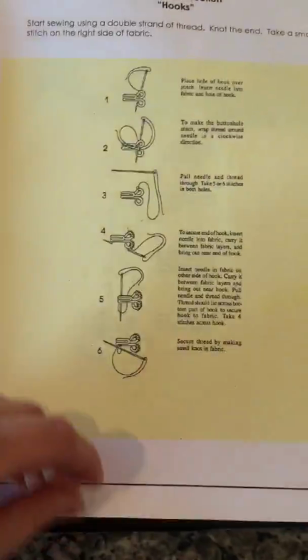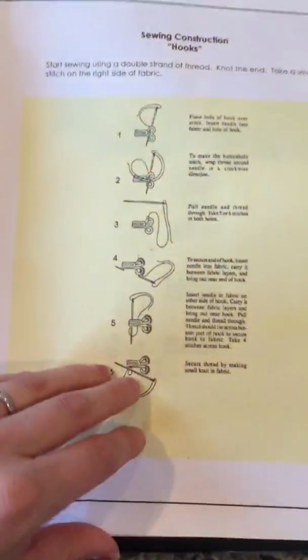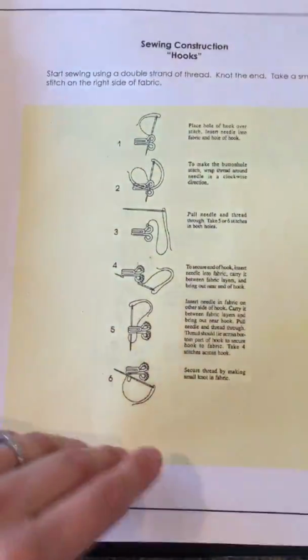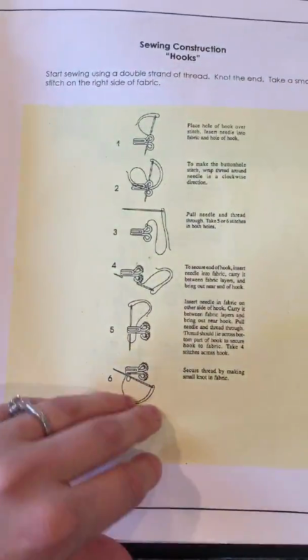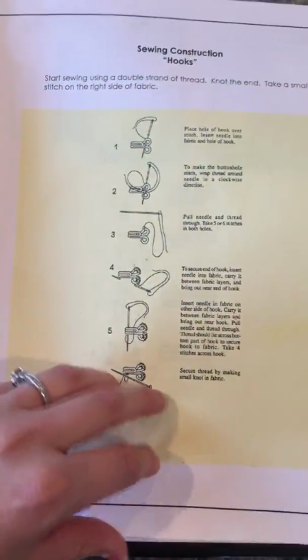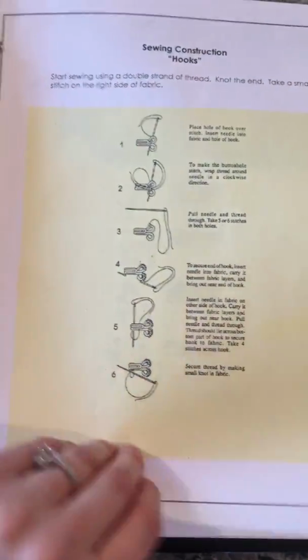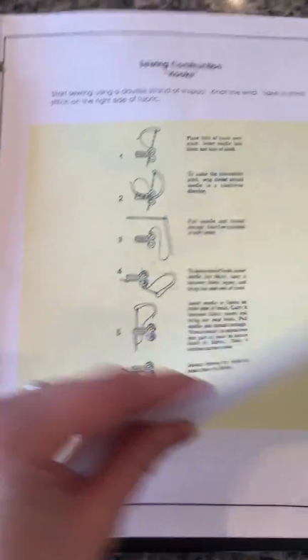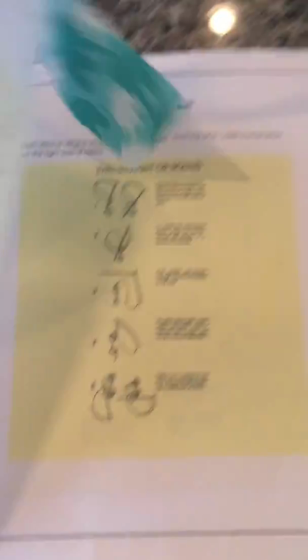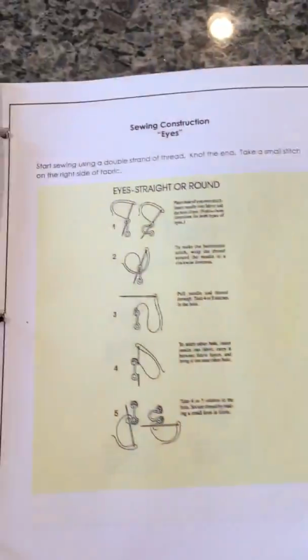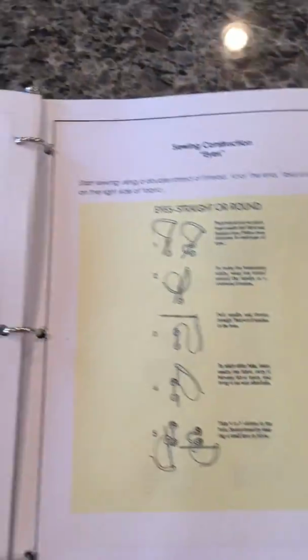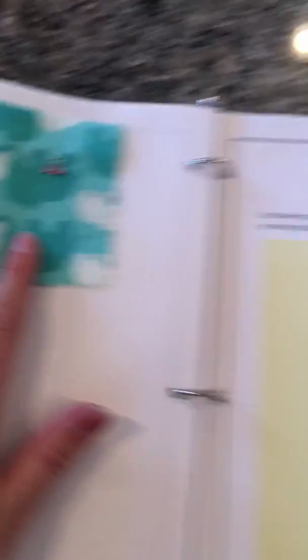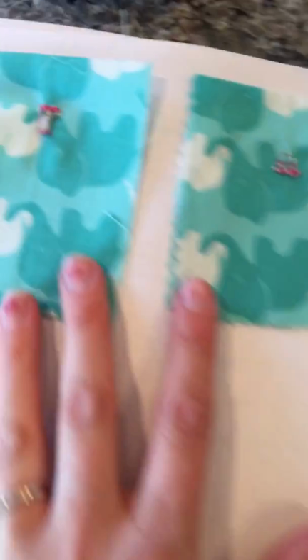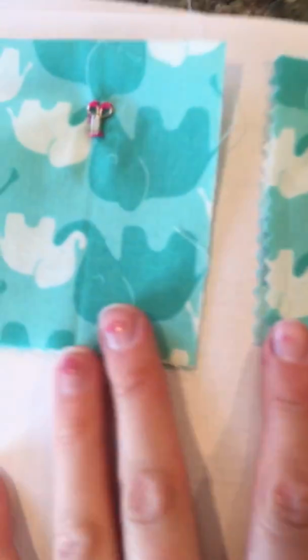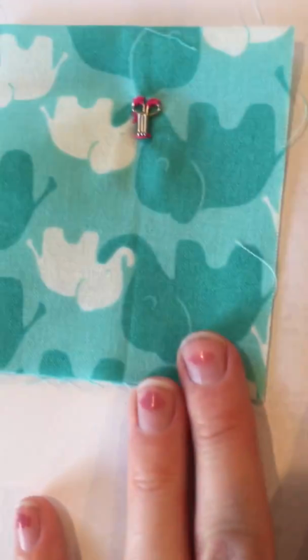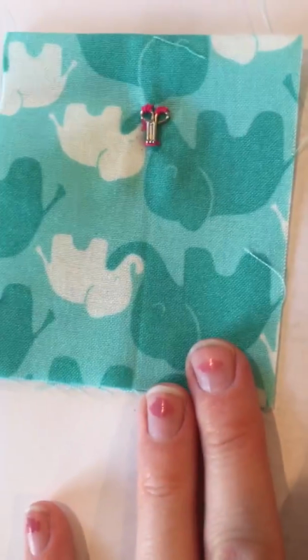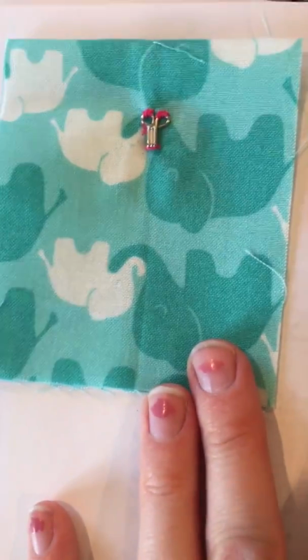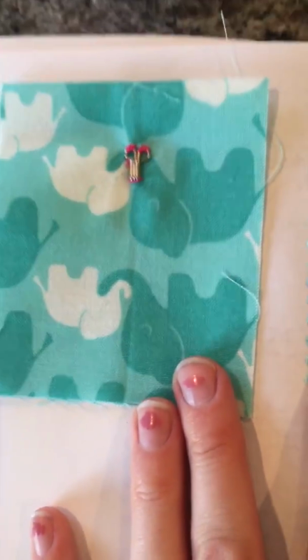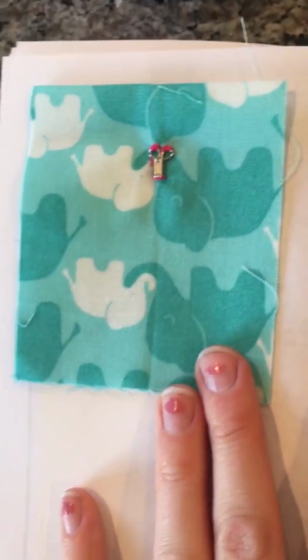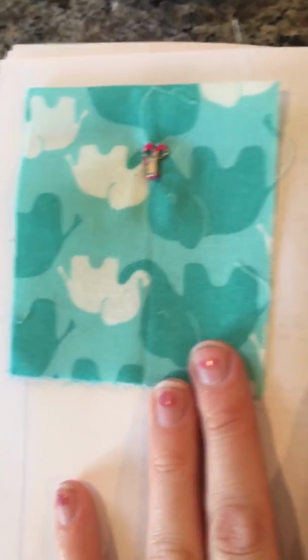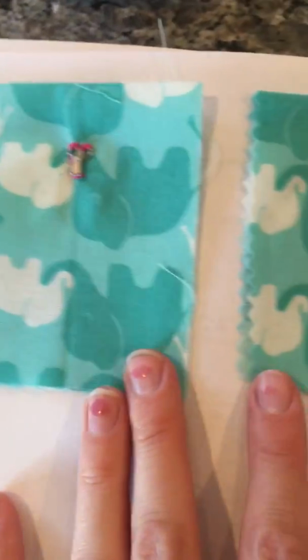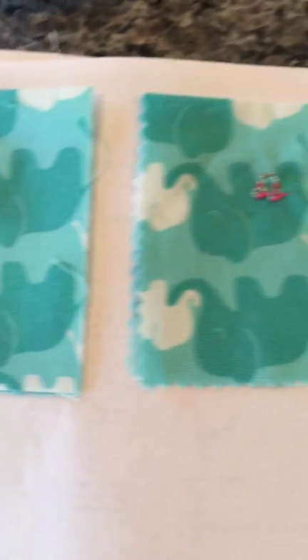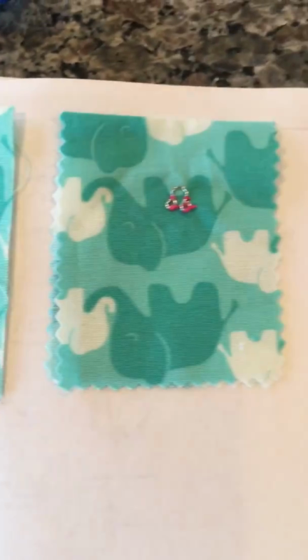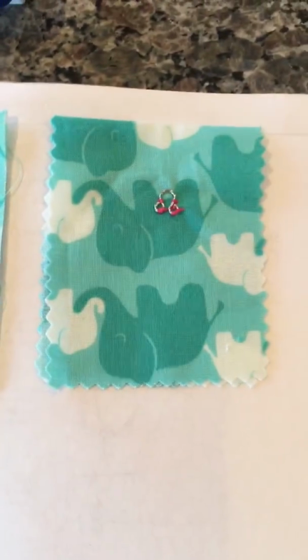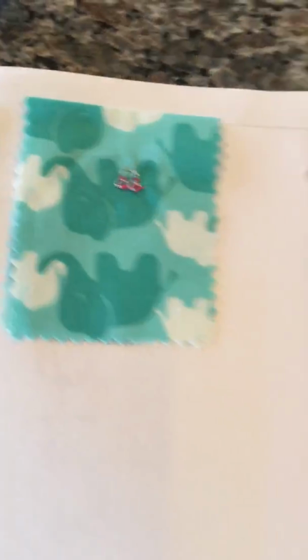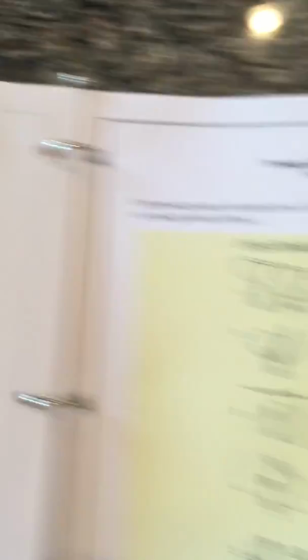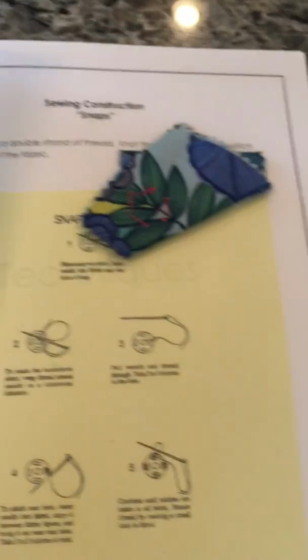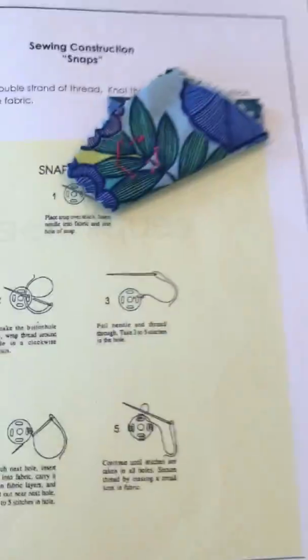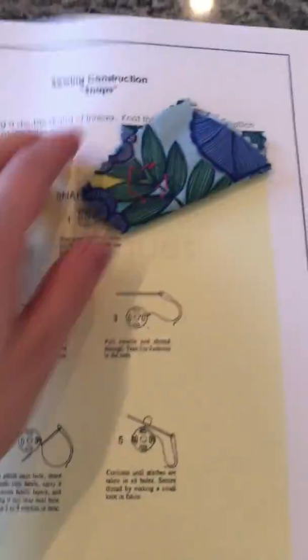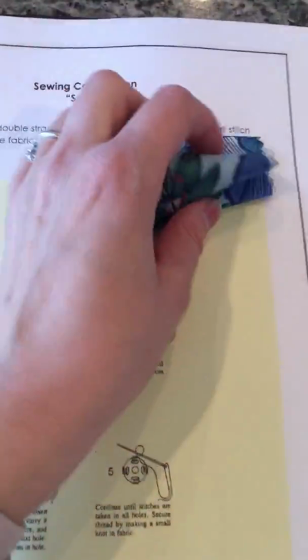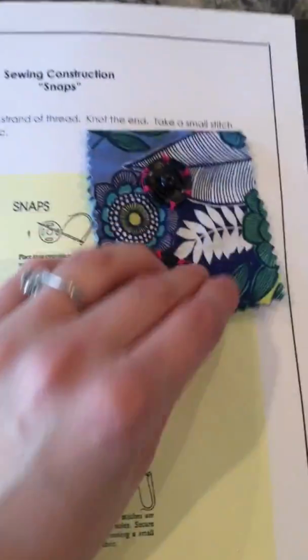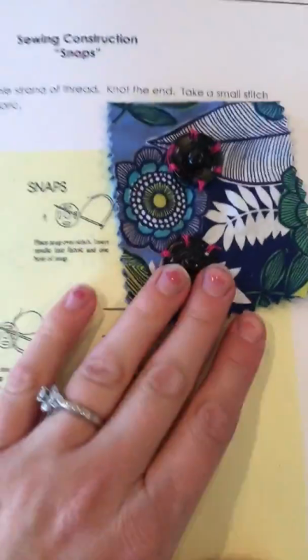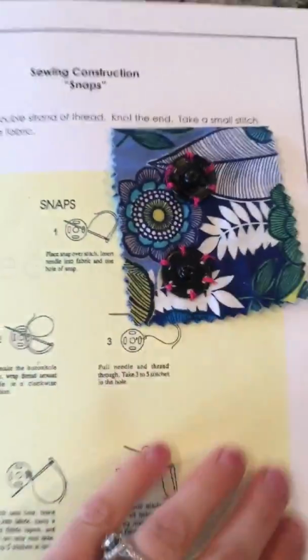And then the hooks and the eyes — the hook, the eye, and the snaps.